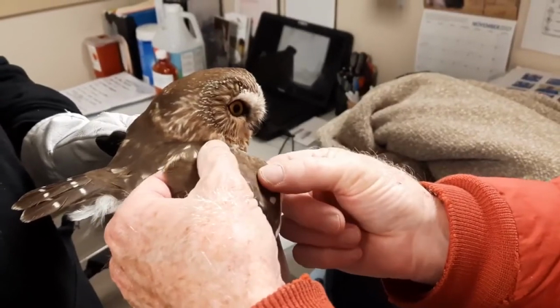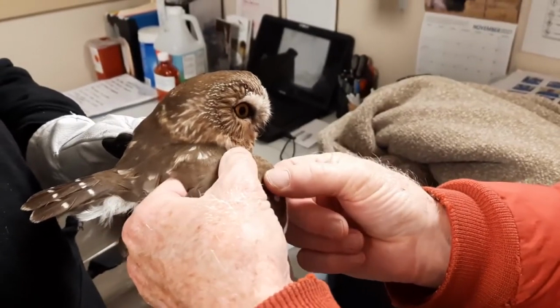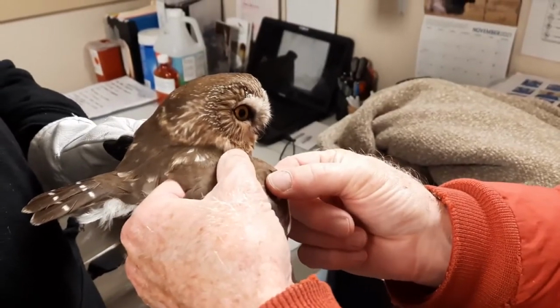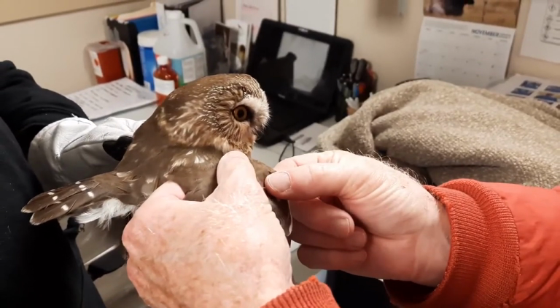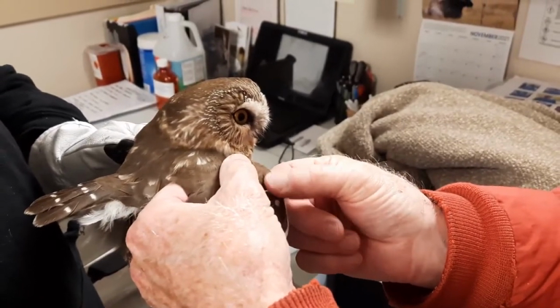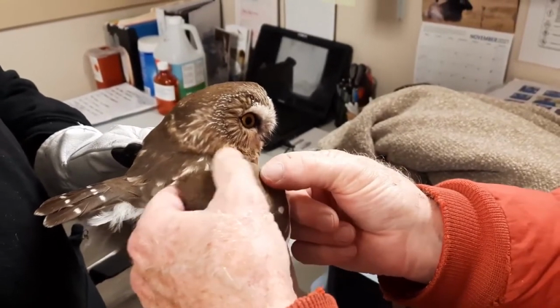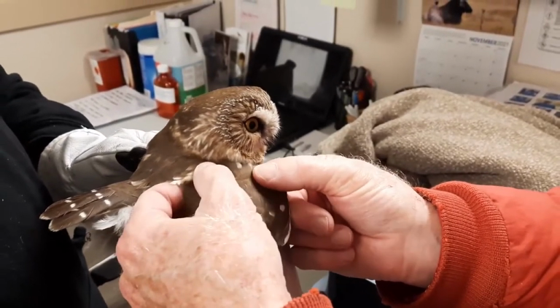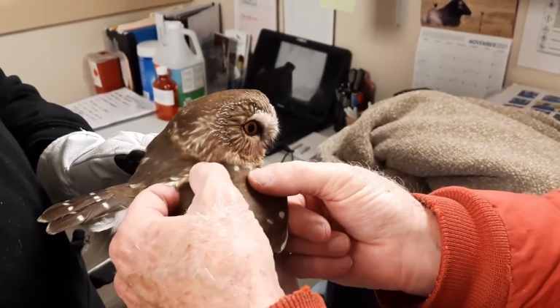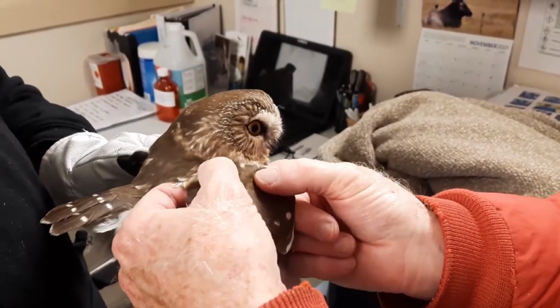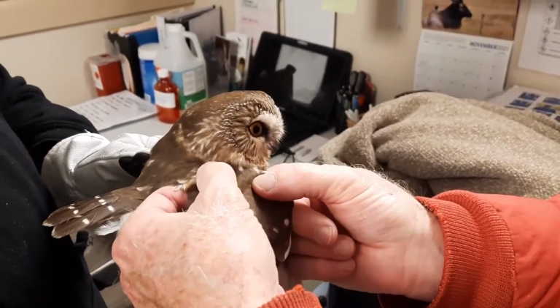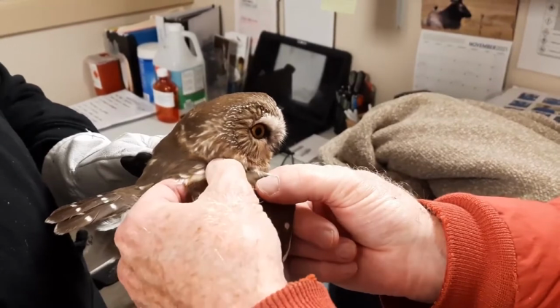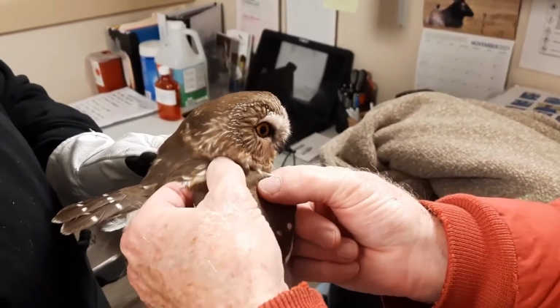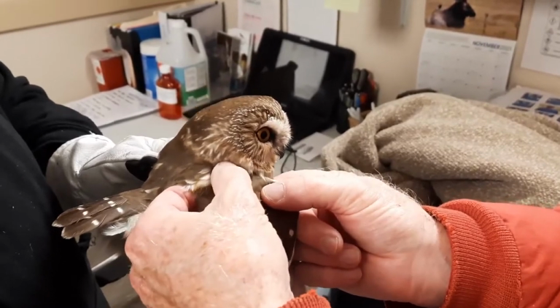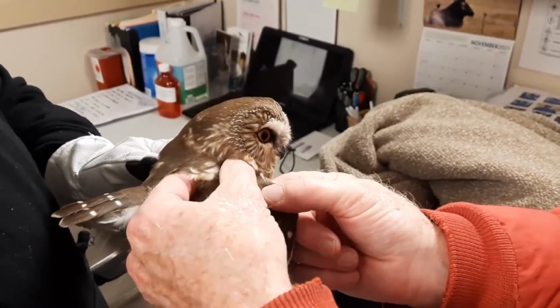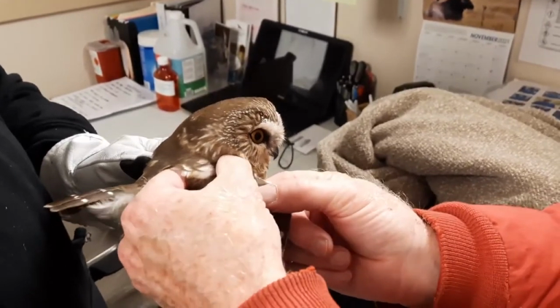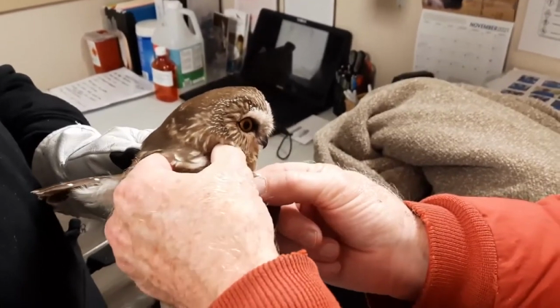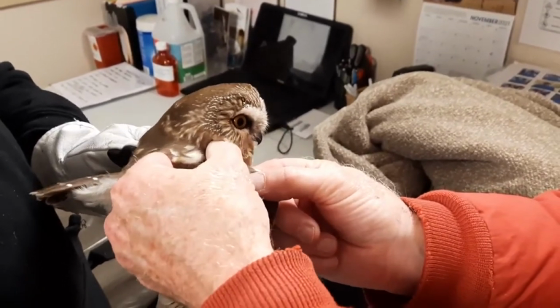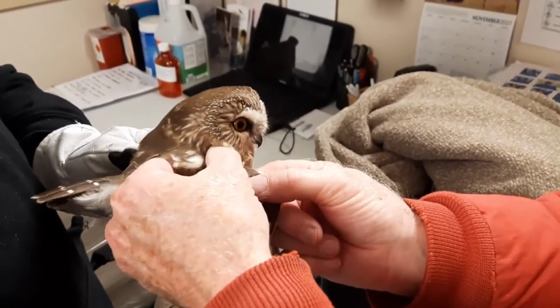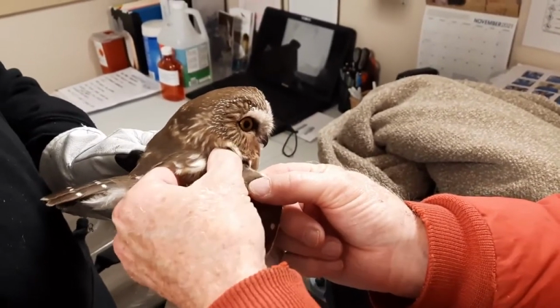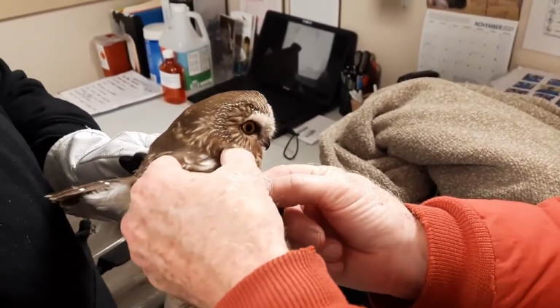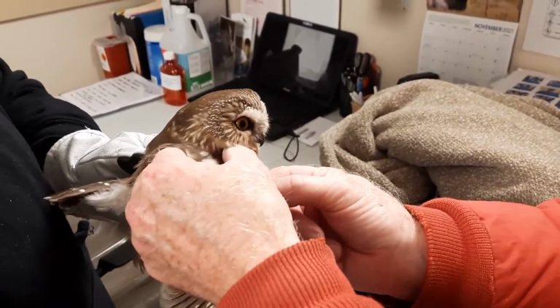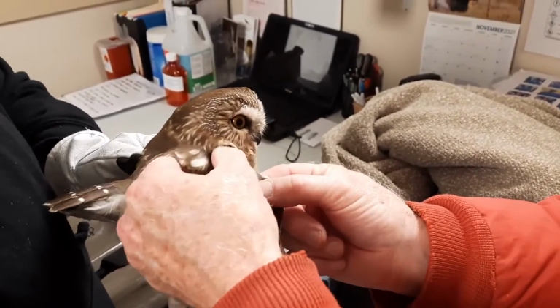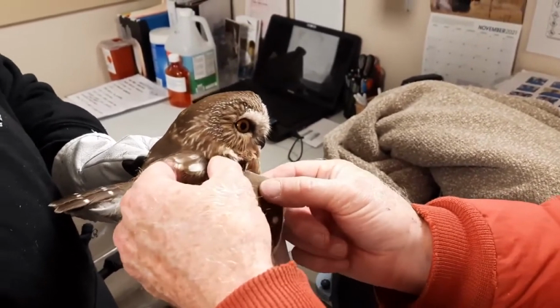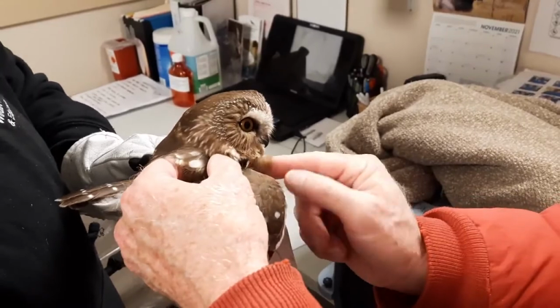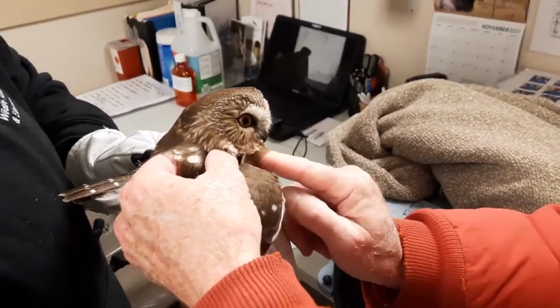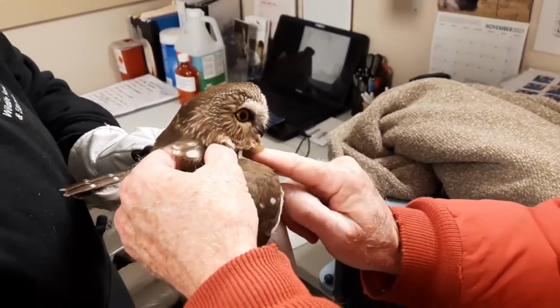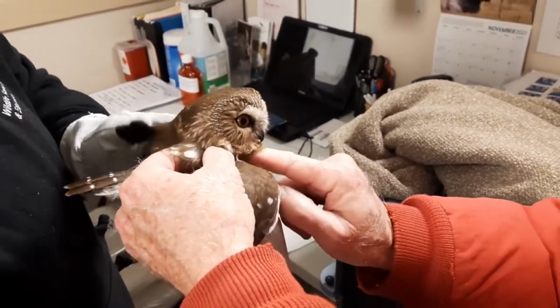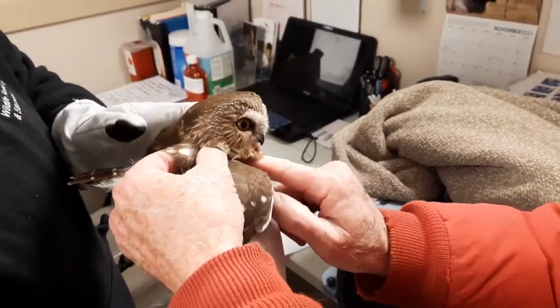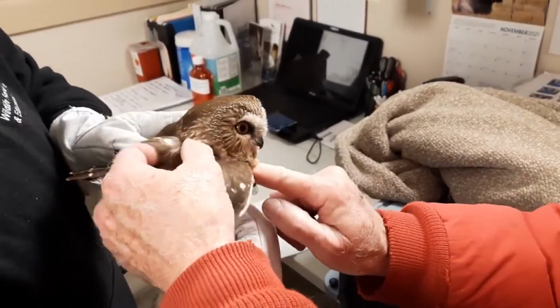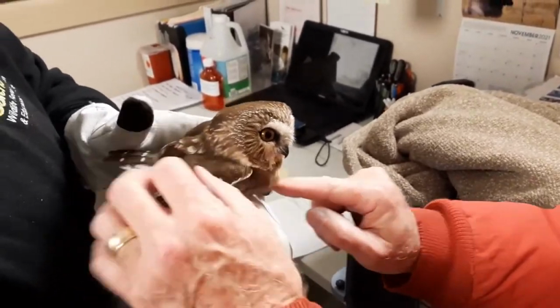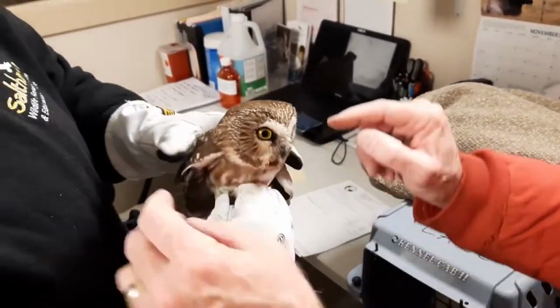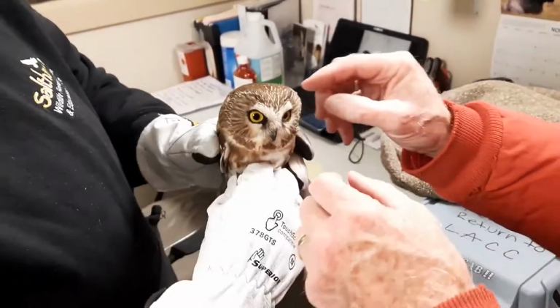I'm just checking the bones in the wing here to make sure there's no dislocations or fractures. Feels good. Another wing.